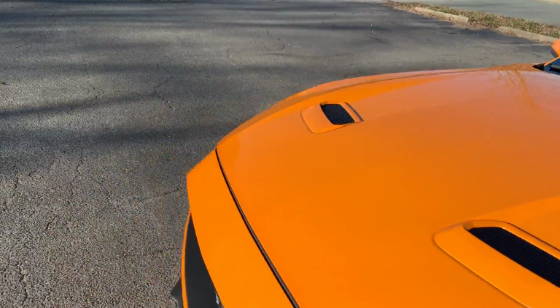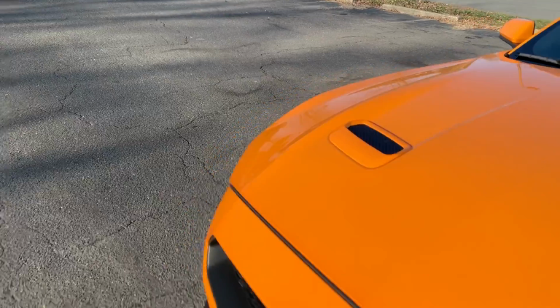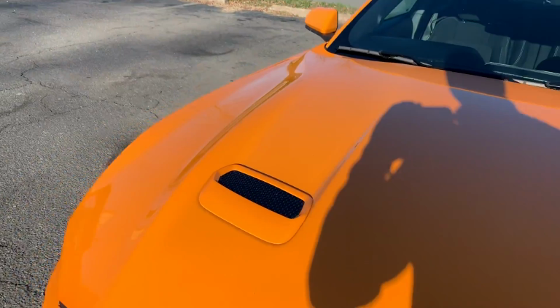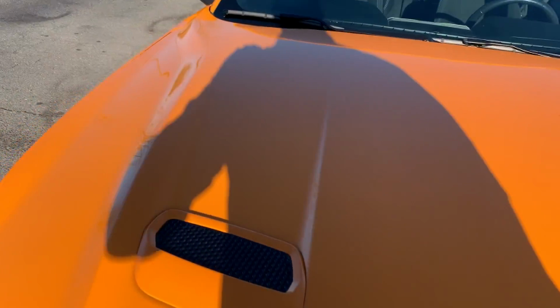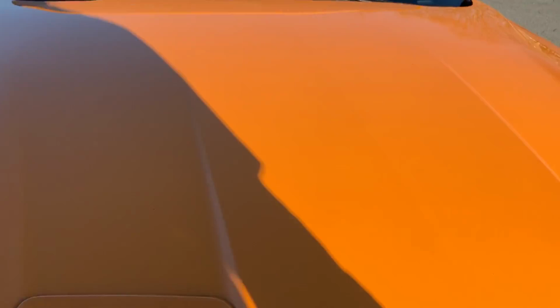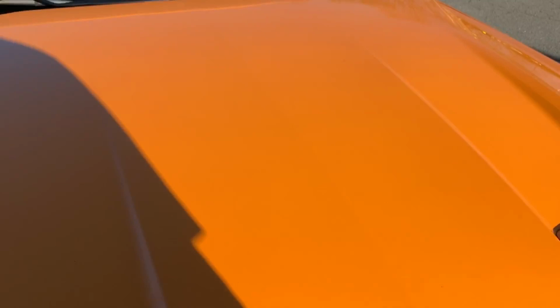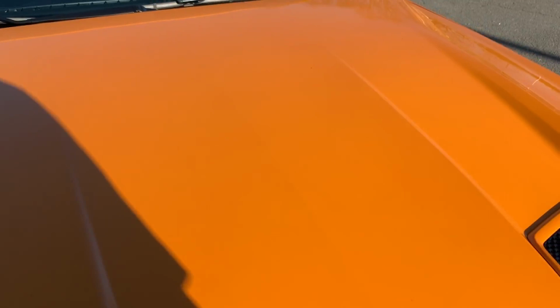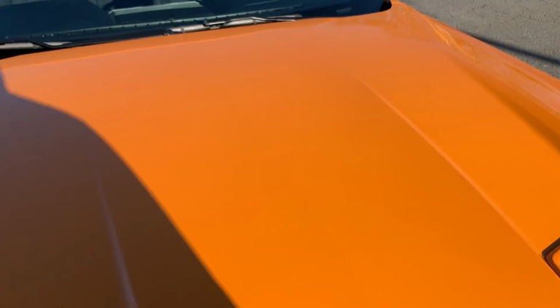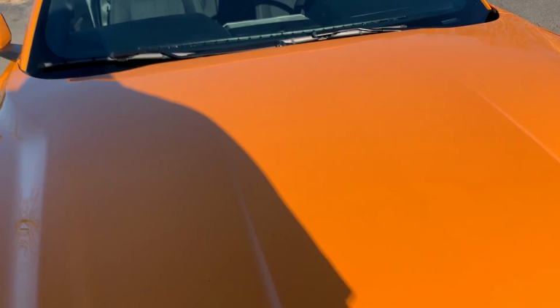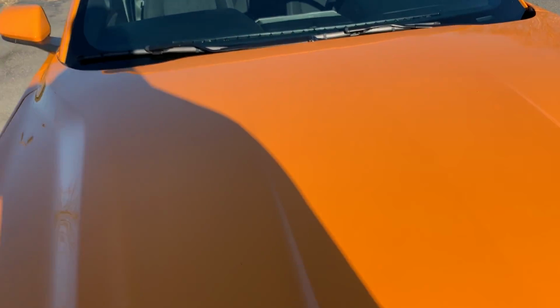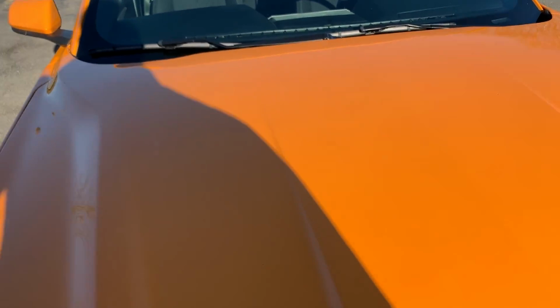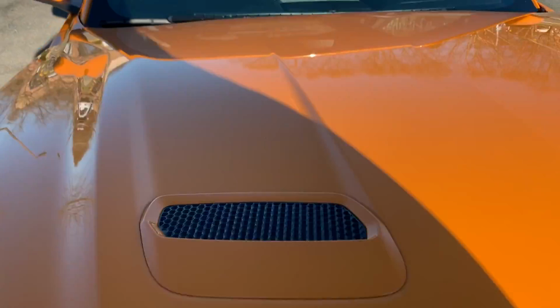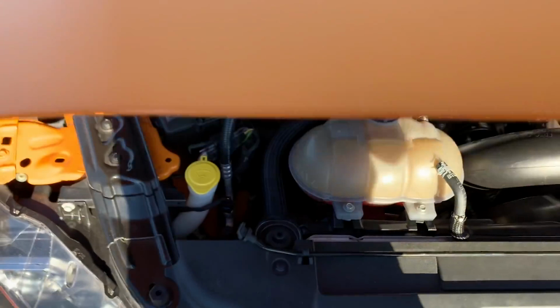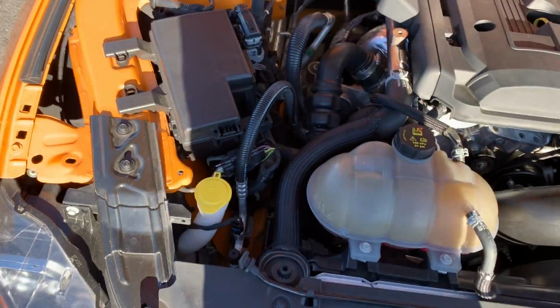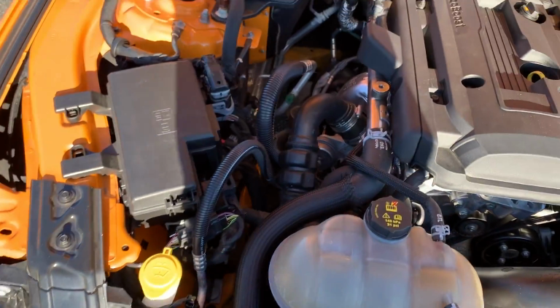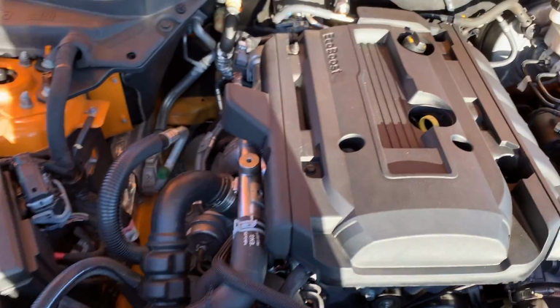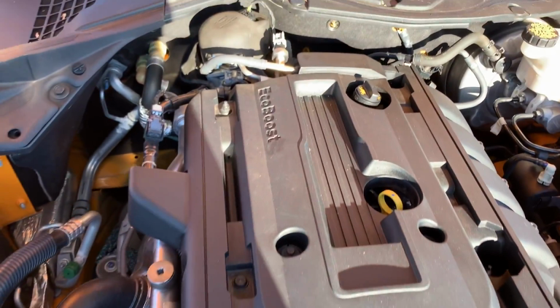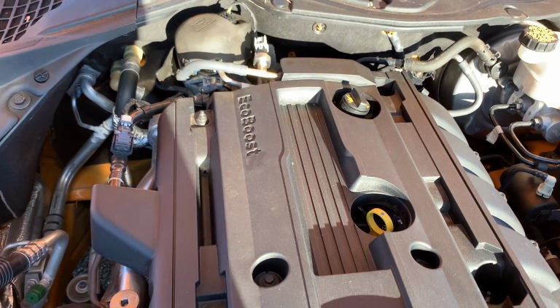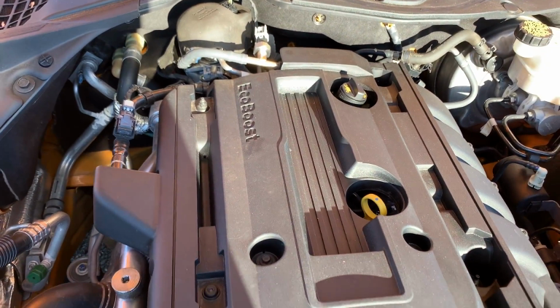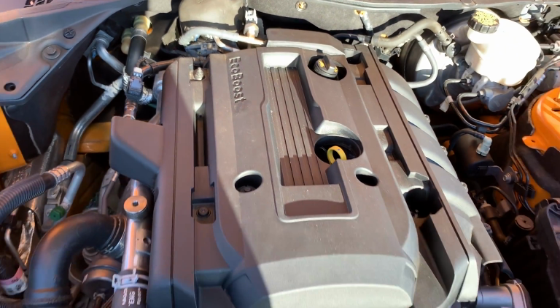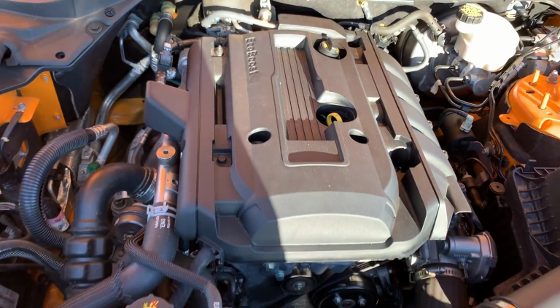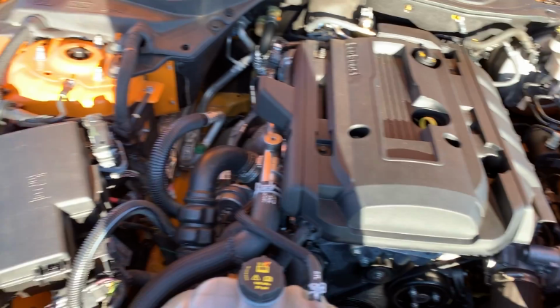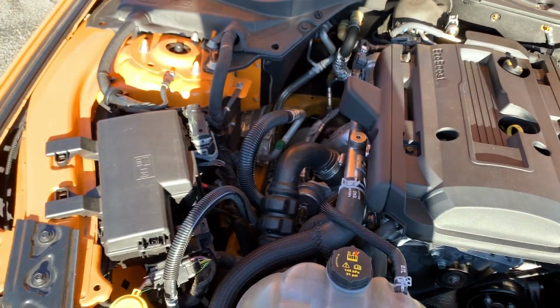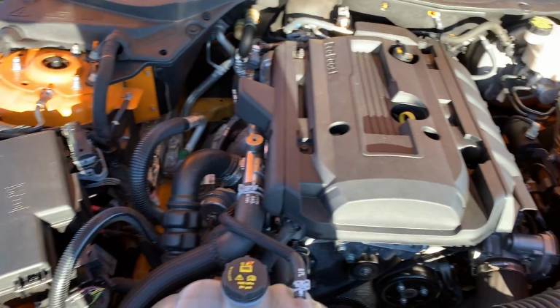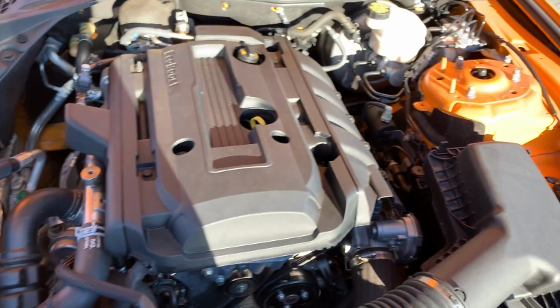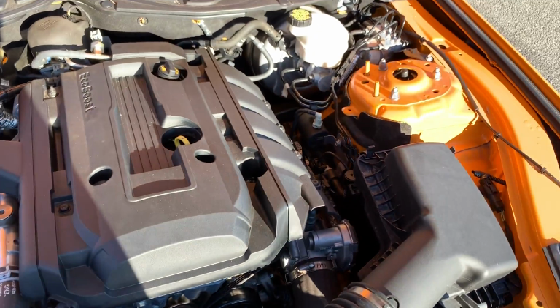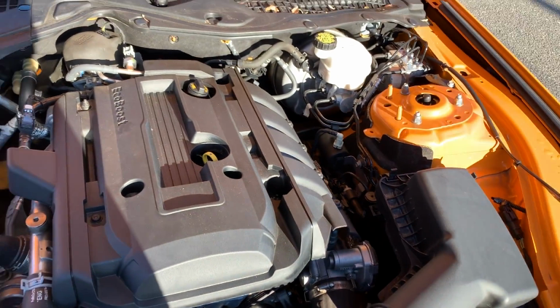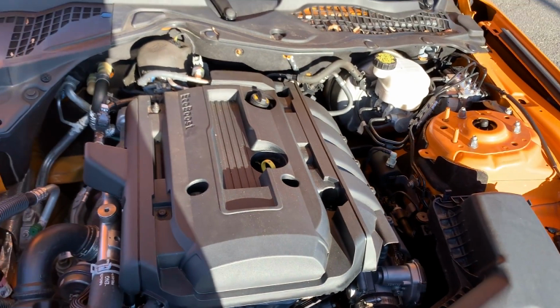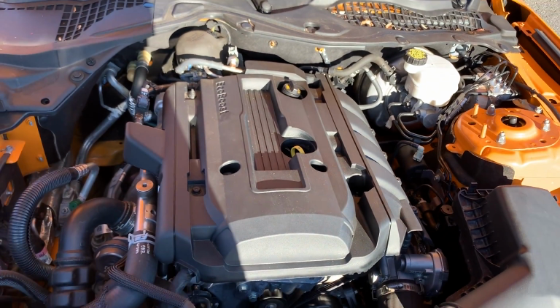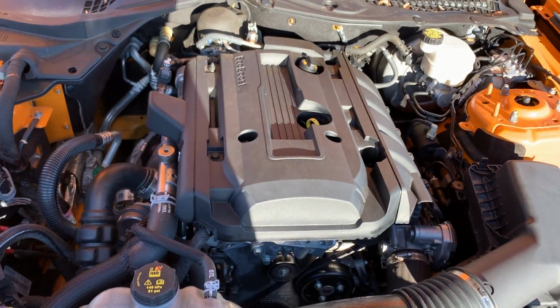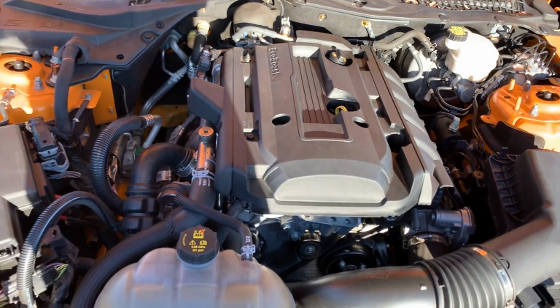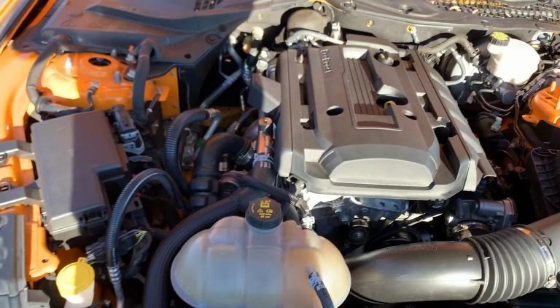Let's take a look under the hood — and this is where it comes to life. Lots of power coming from that EcoBoost engine. Wow, very clean under here. Amazing, just like new.